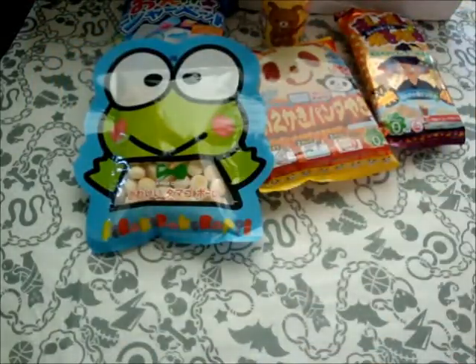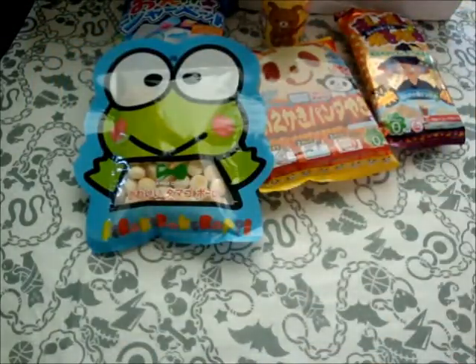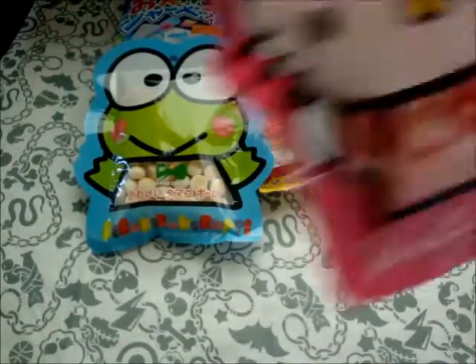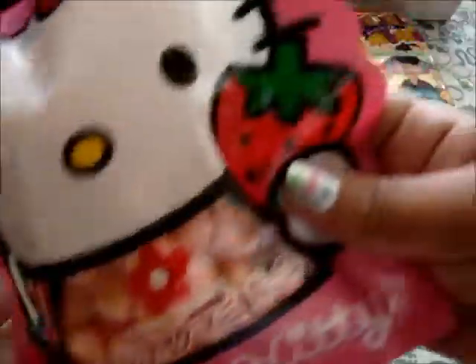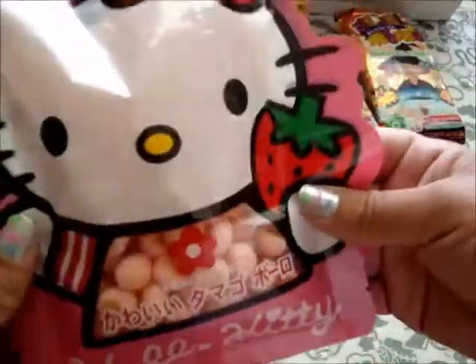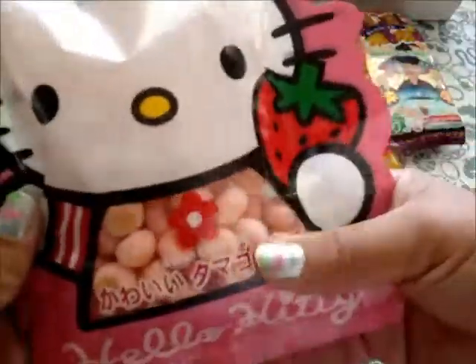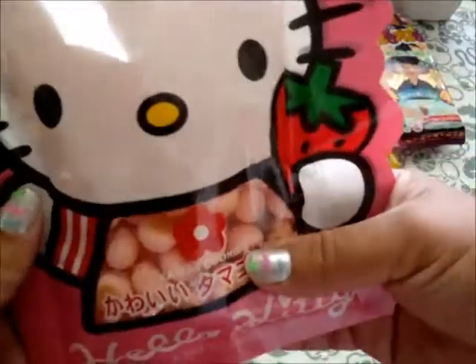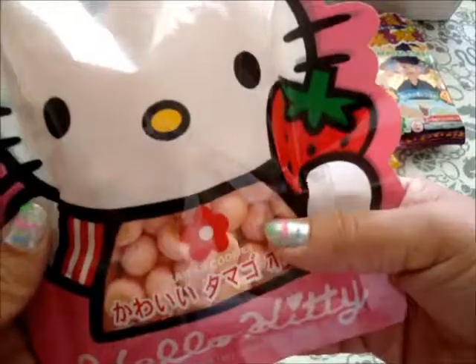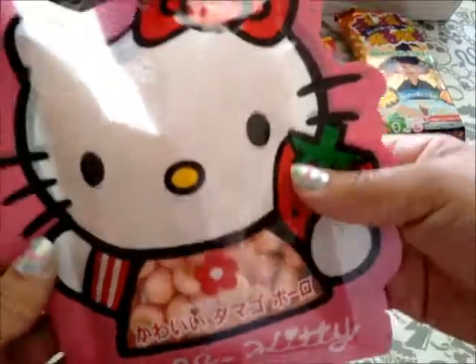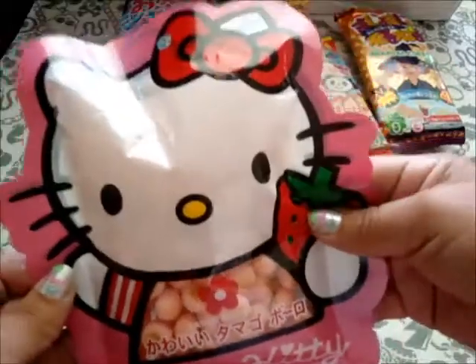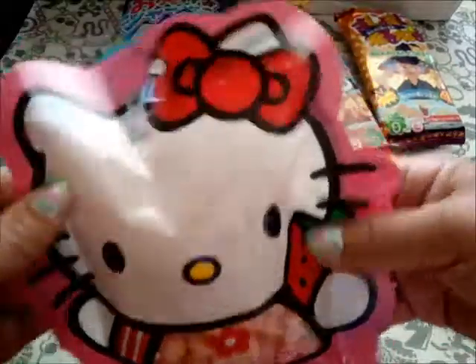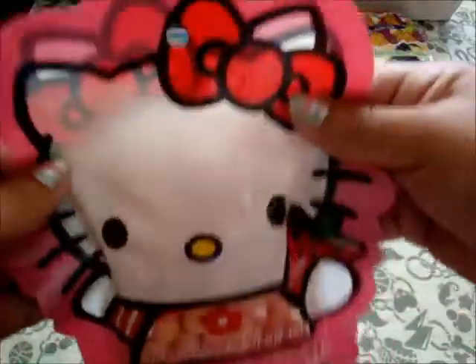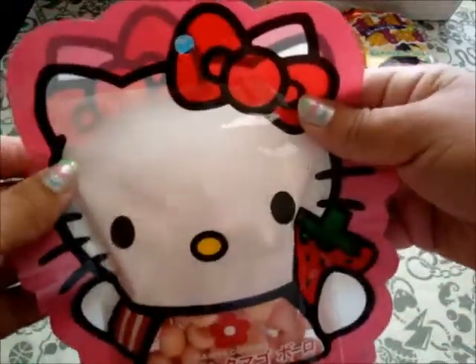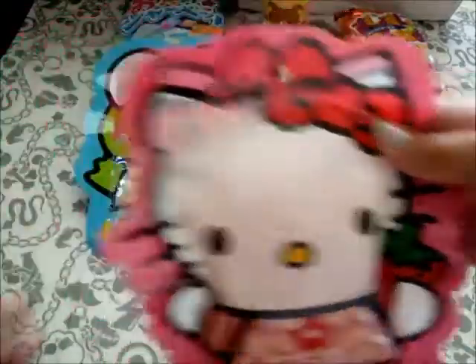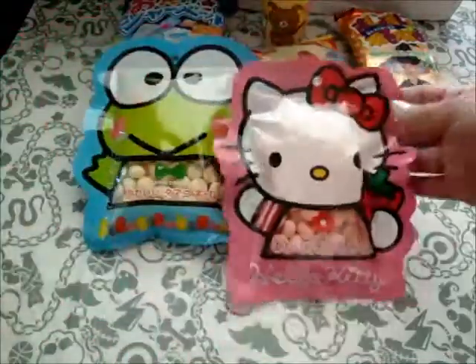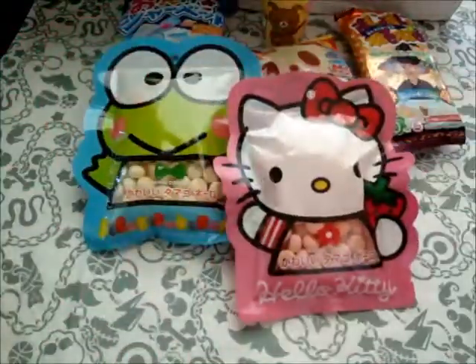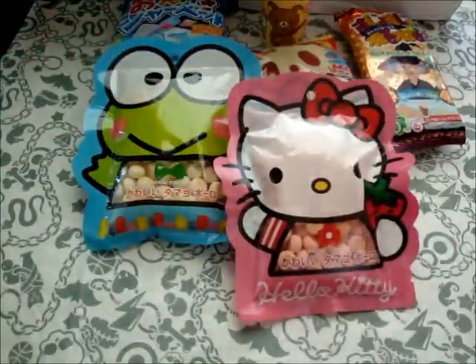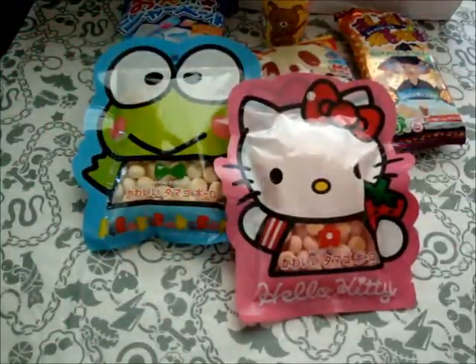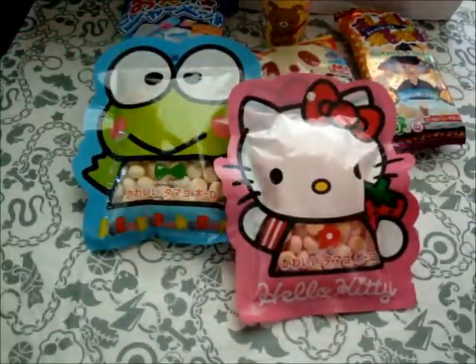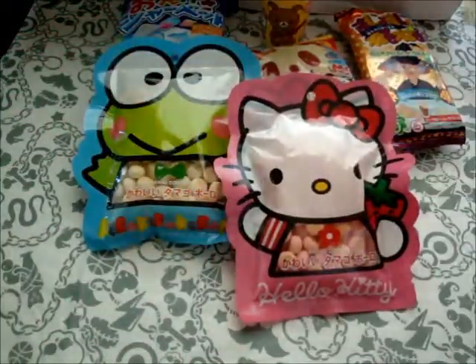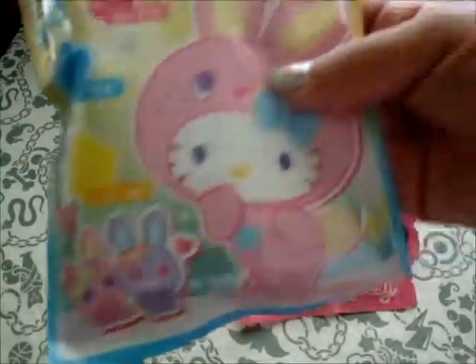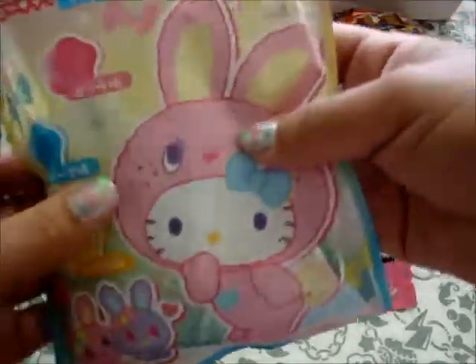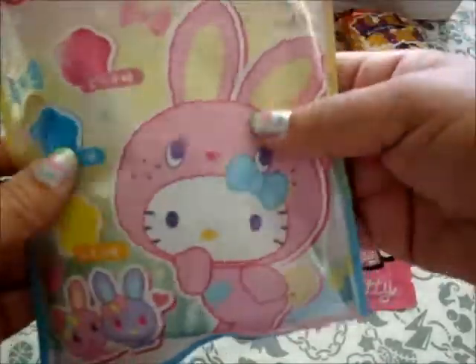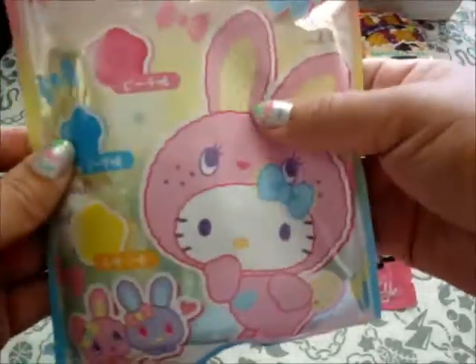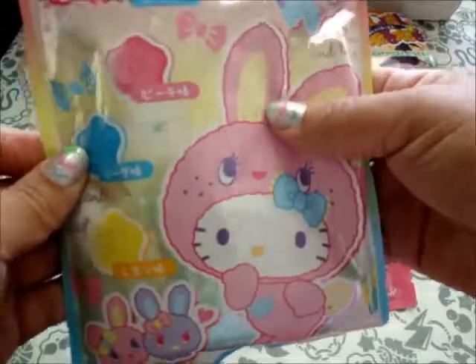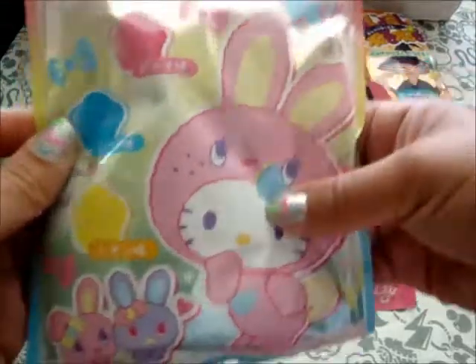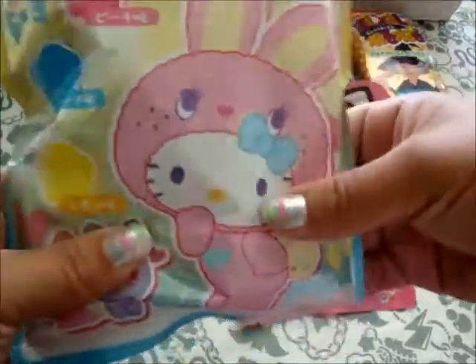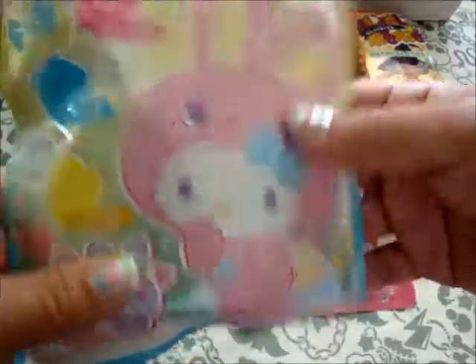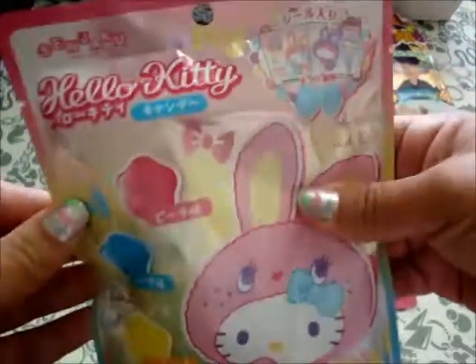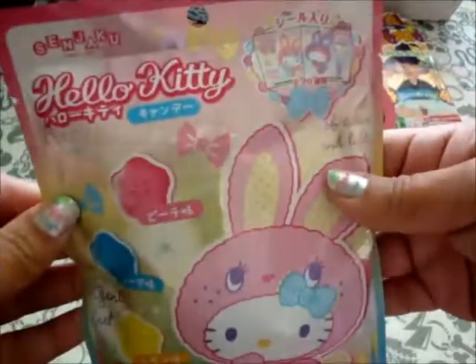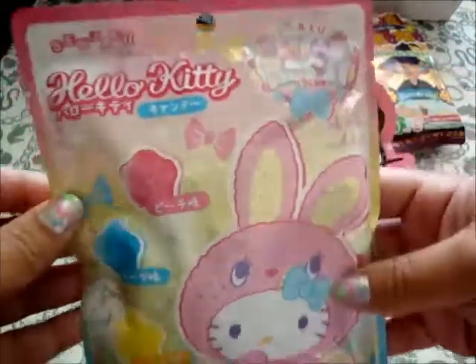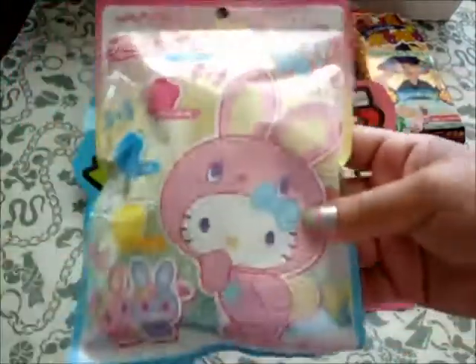Then I purchased this Hello Kitty one and this is strawberry flavor. I love this baggy. And then I purchased this Hello Kitty in a bunny costume, and it's like a little candy. Awesome.